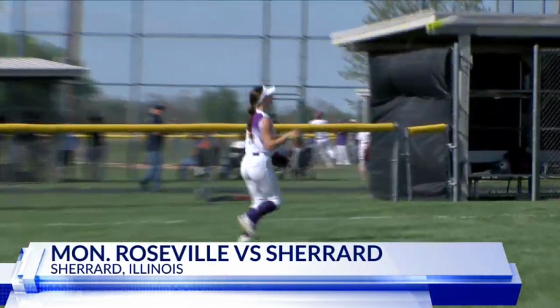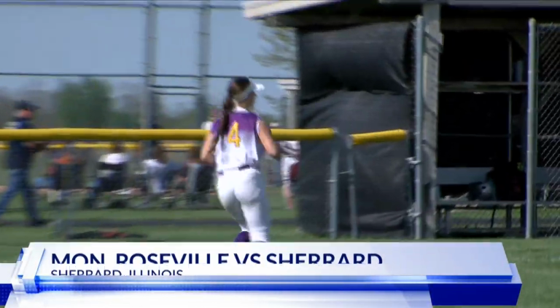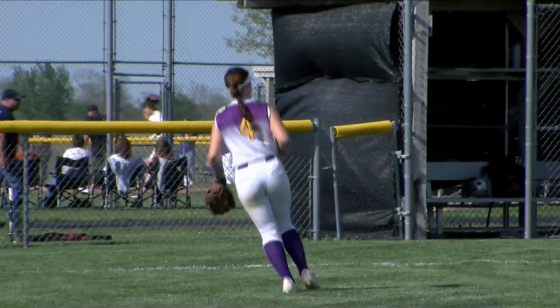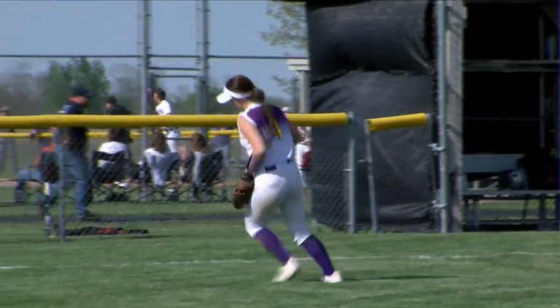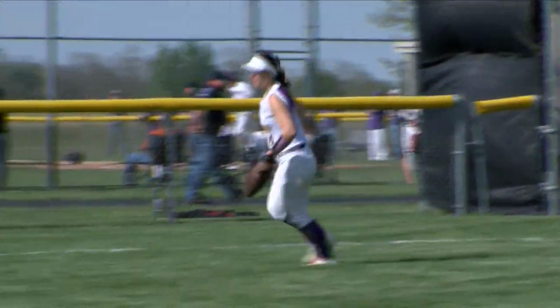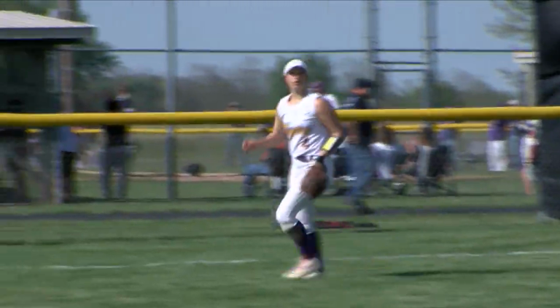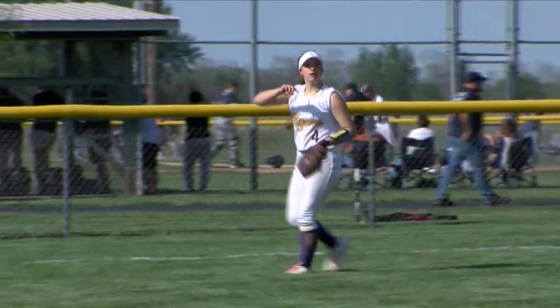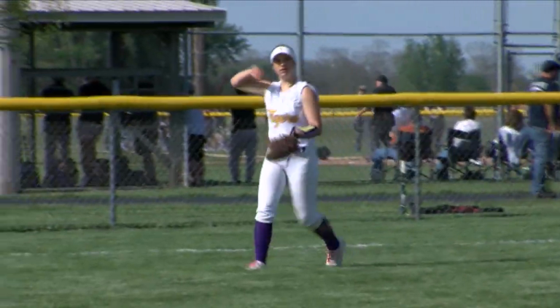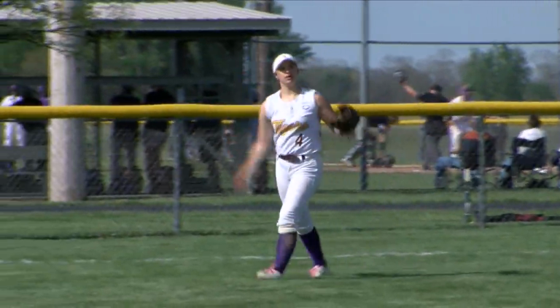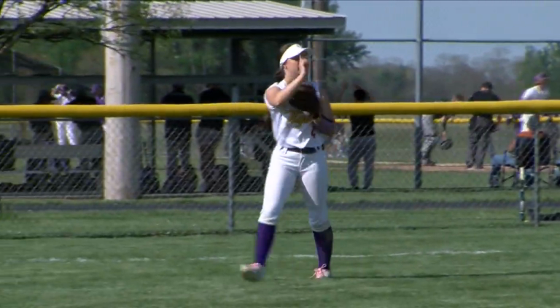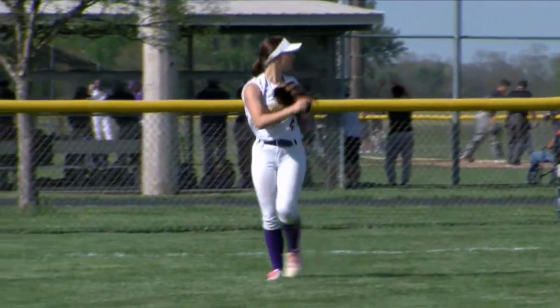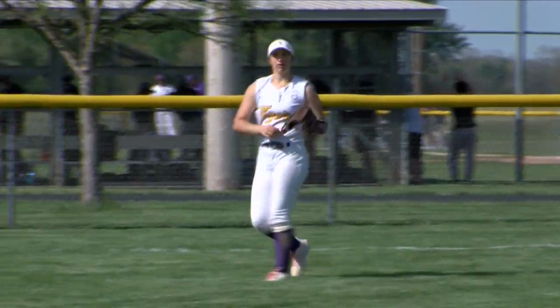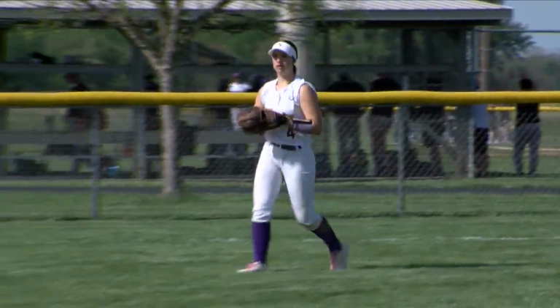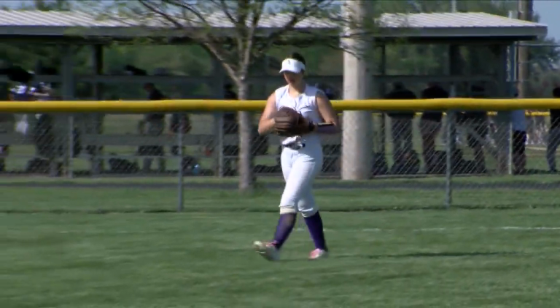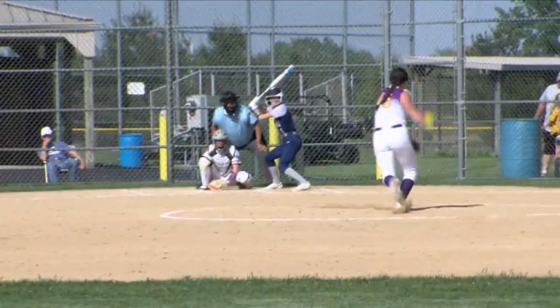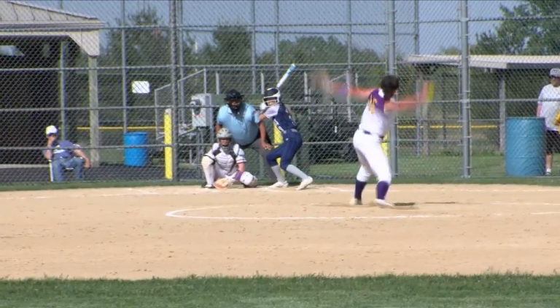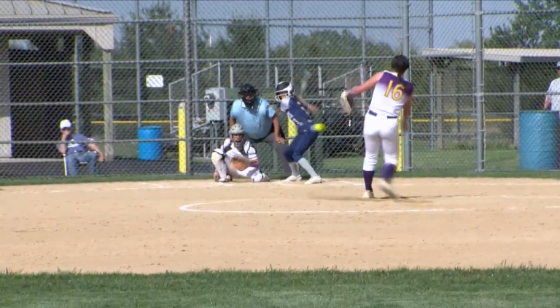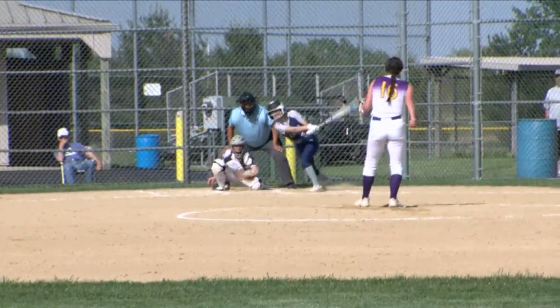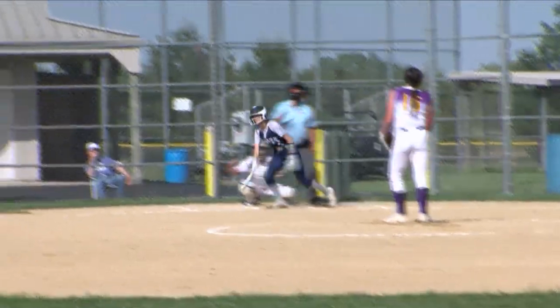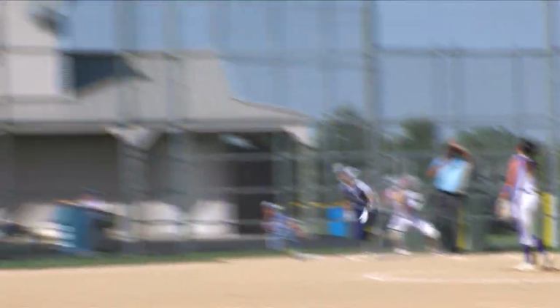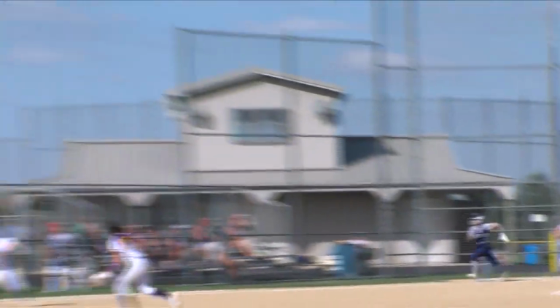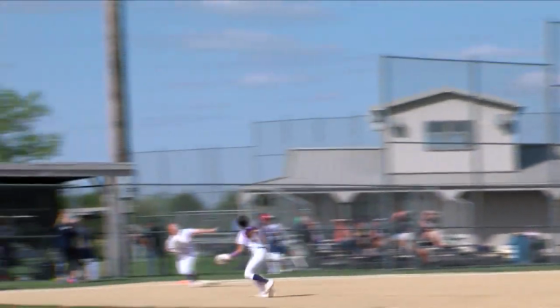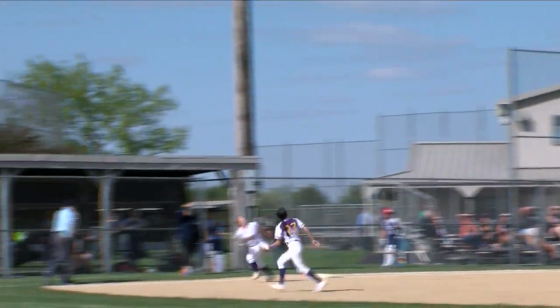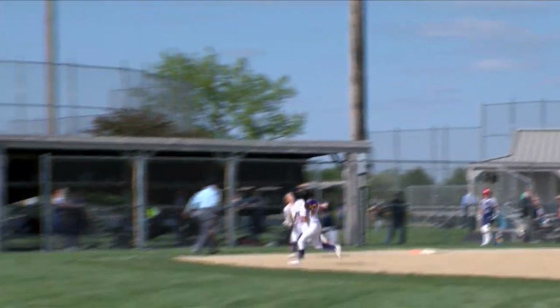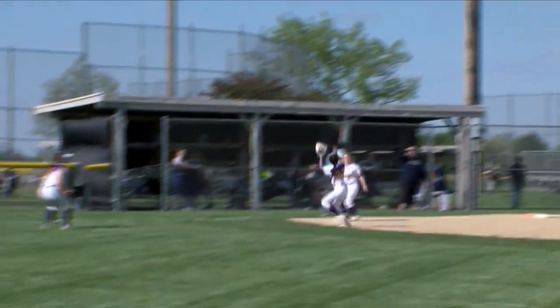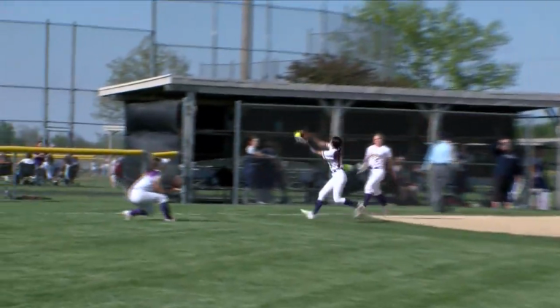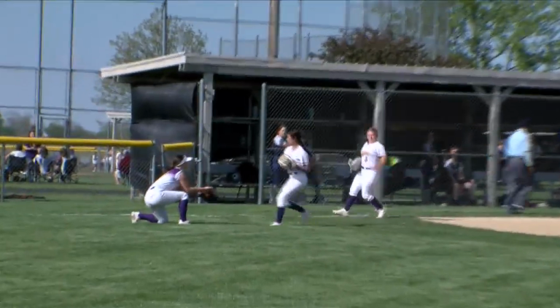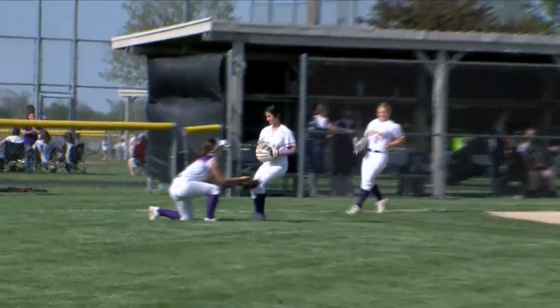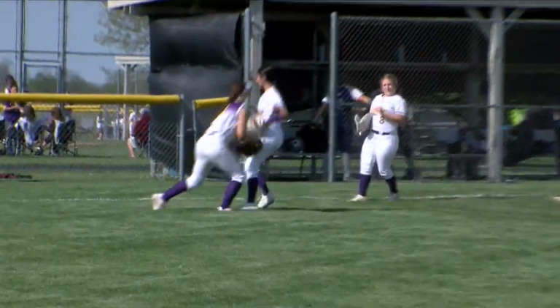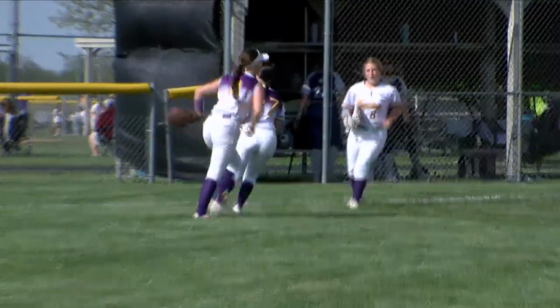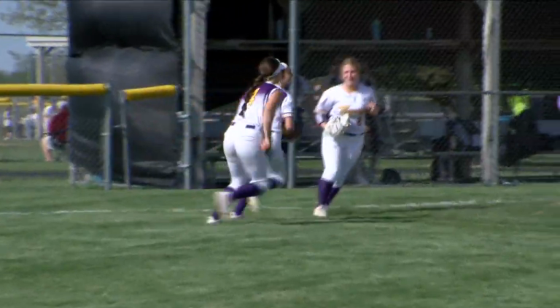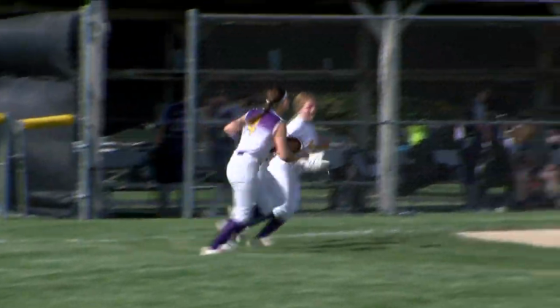How about some defense! How about Mackenzie Moran in right field — that is getting it done. And then we've got Kaylee Fosio for Sherrard, backpedaling into shallow right and coming up with the catch.